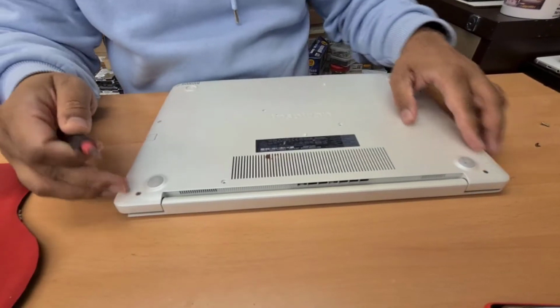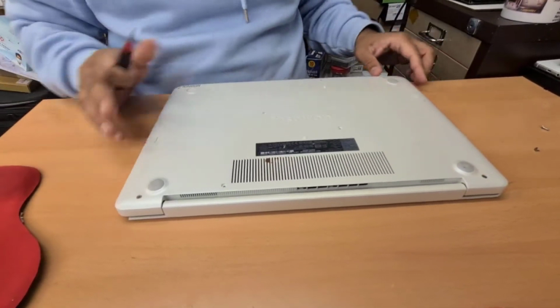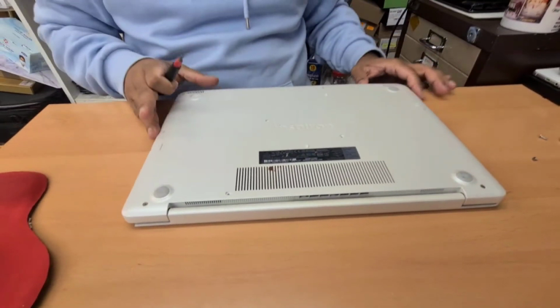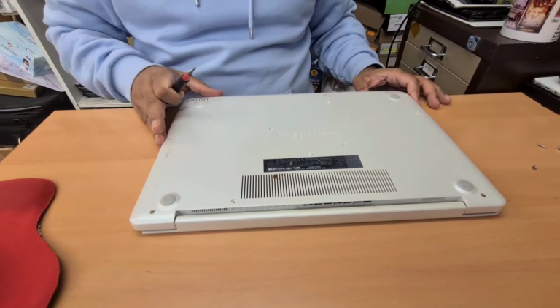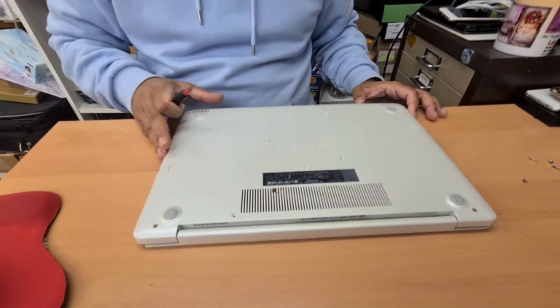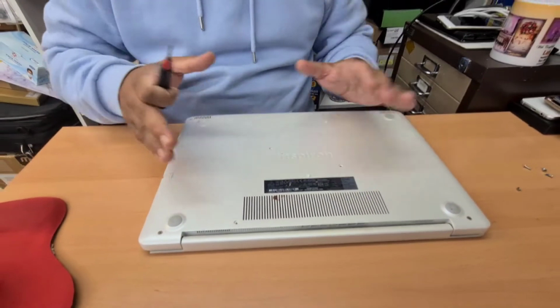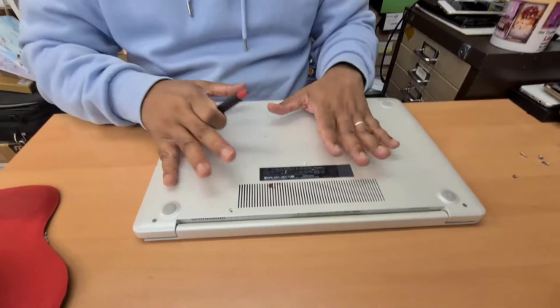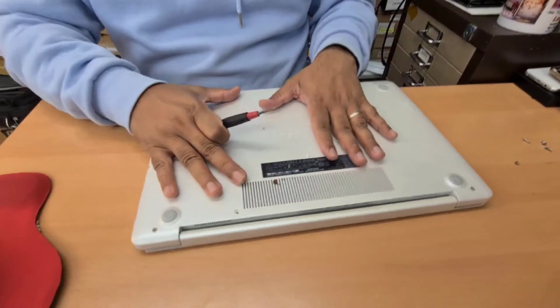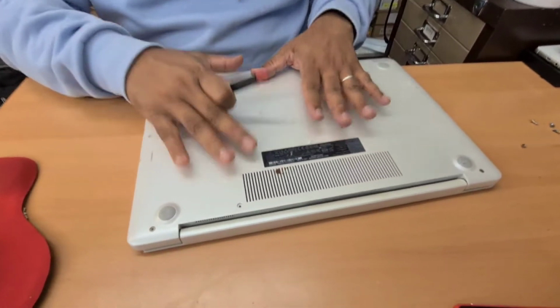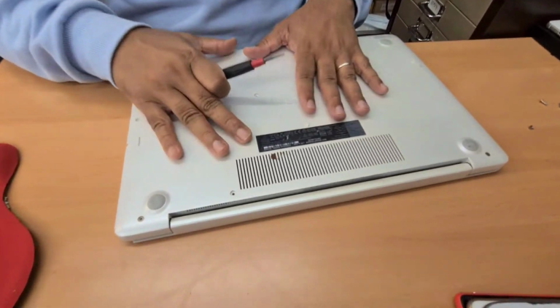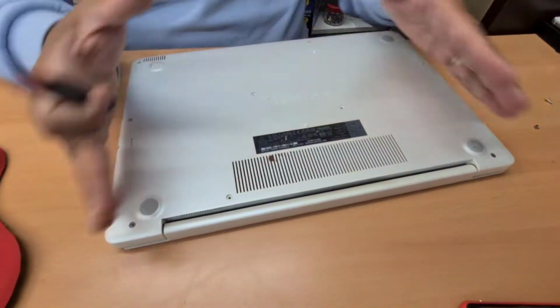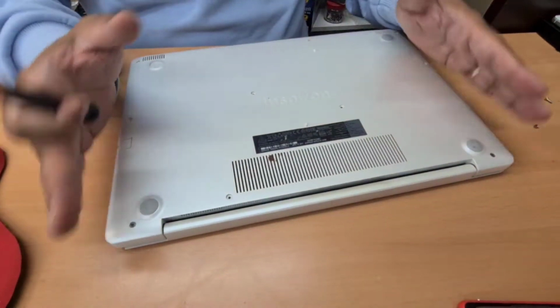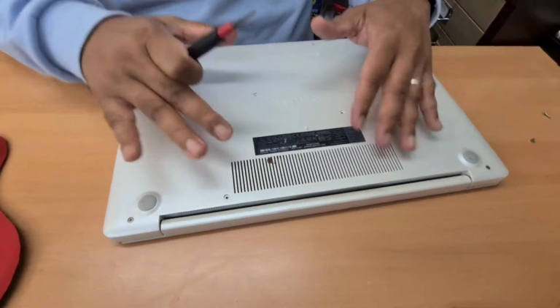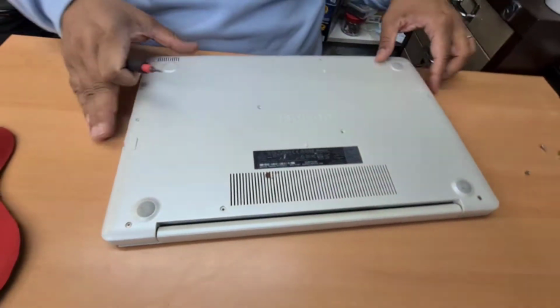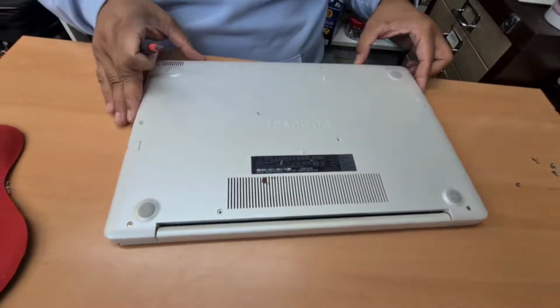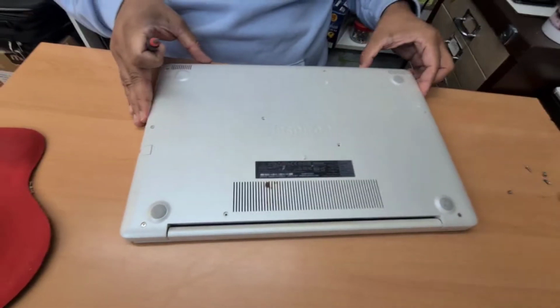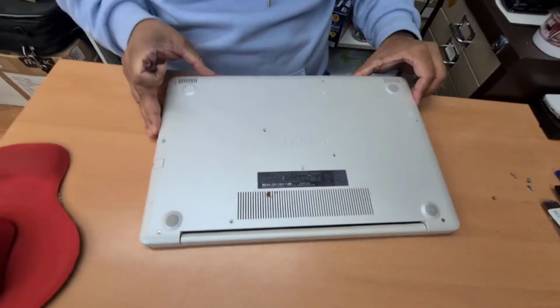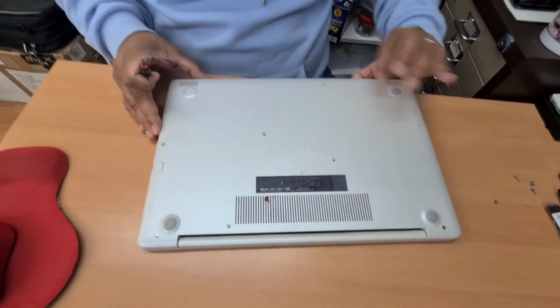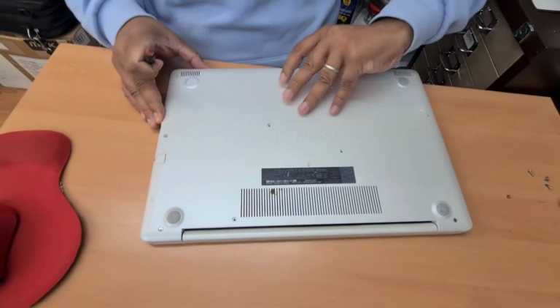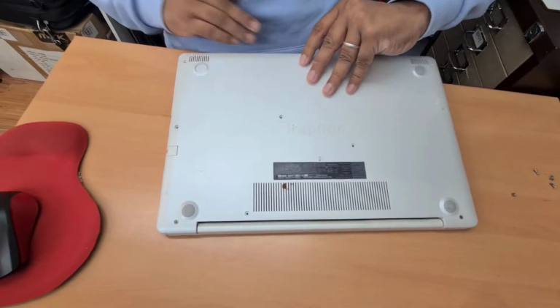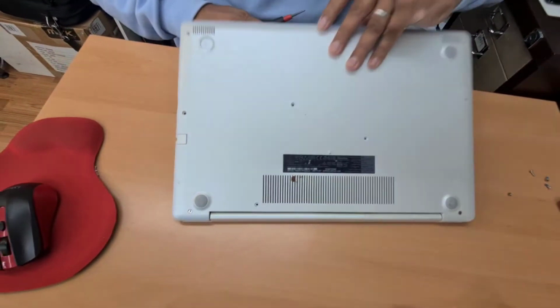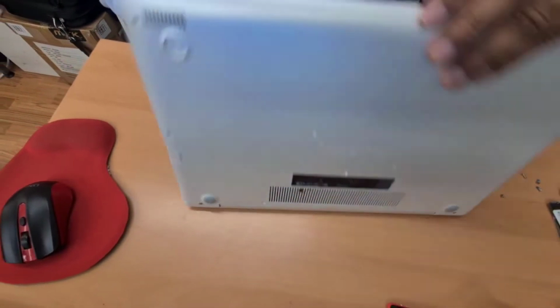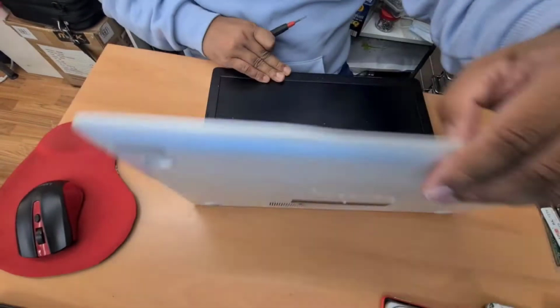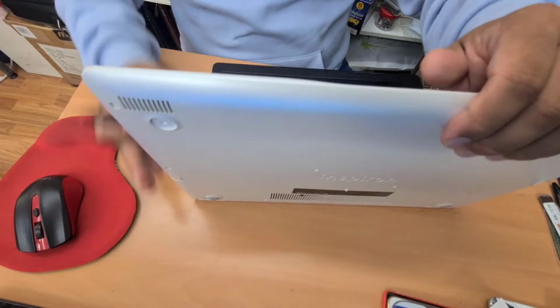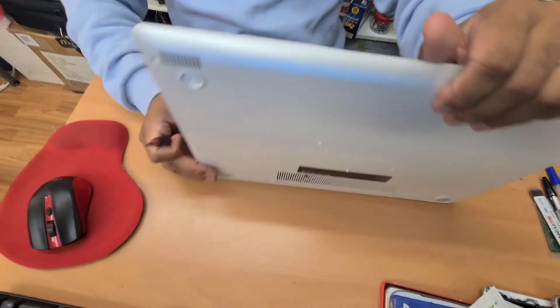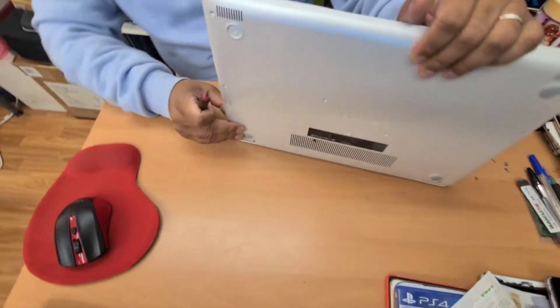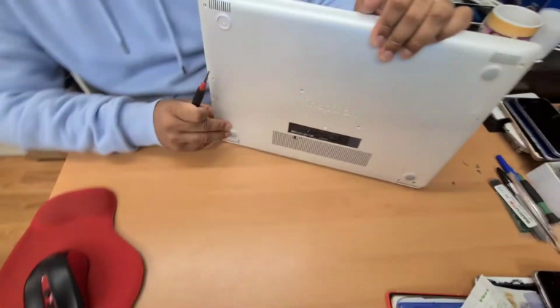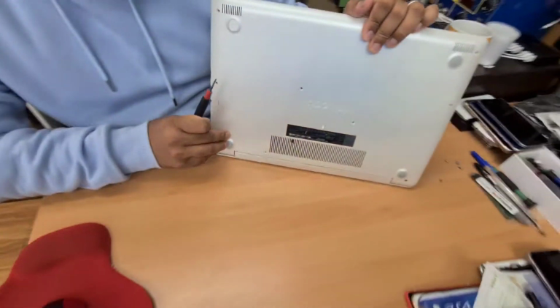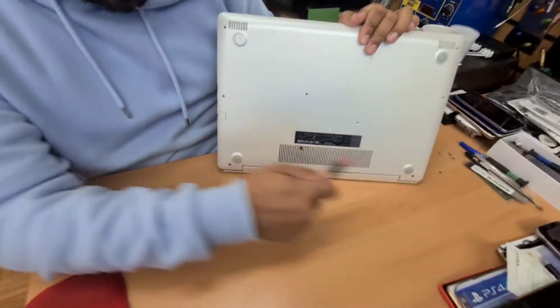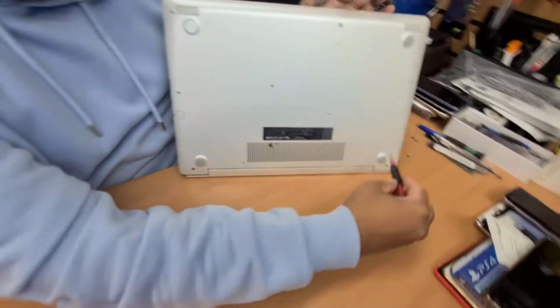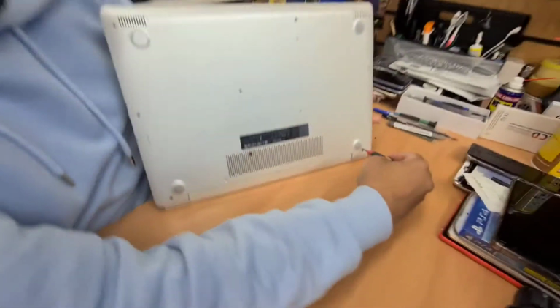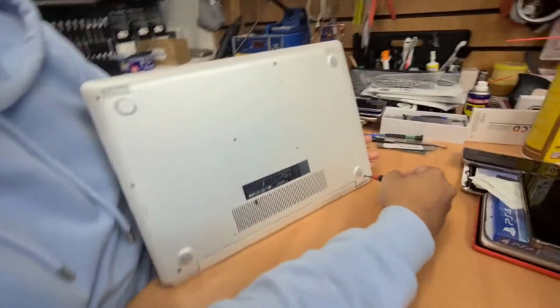These two I'm not going to open right now because this one needs to be opened from the front, not from the back. So make sure you put it at a 90 degree angle and then take it out.